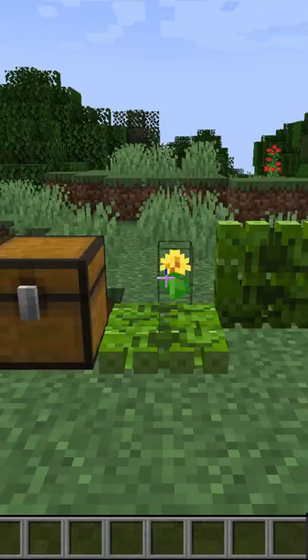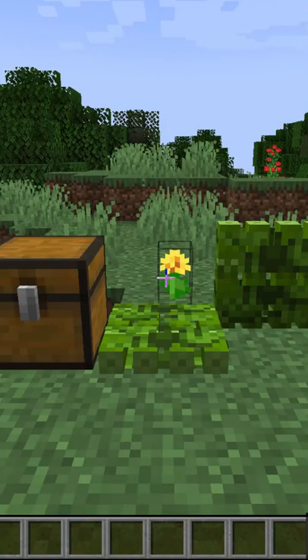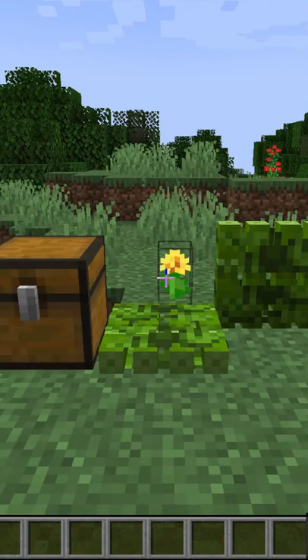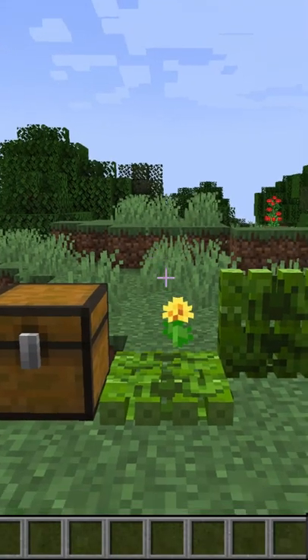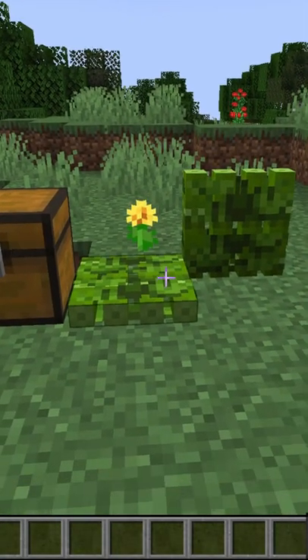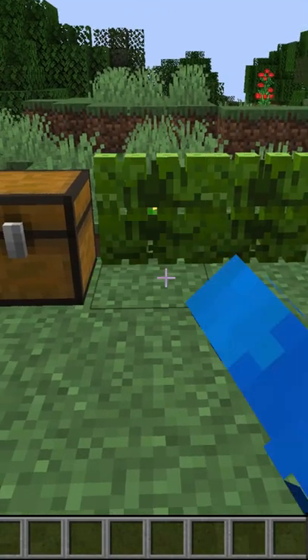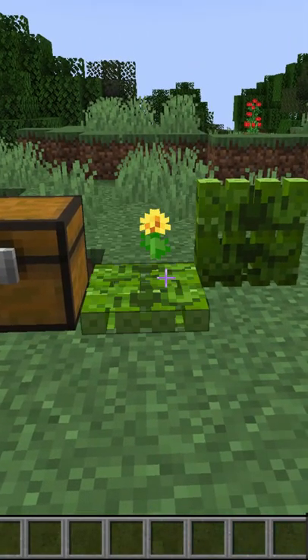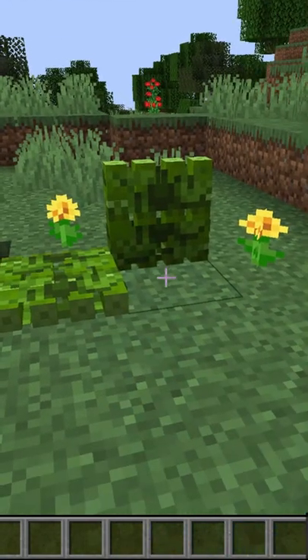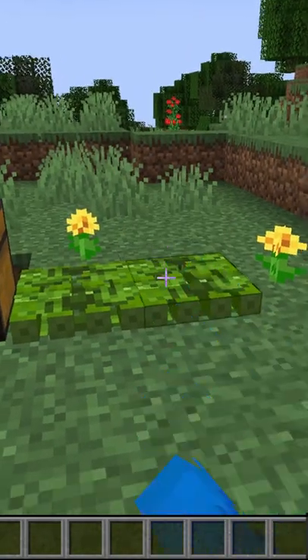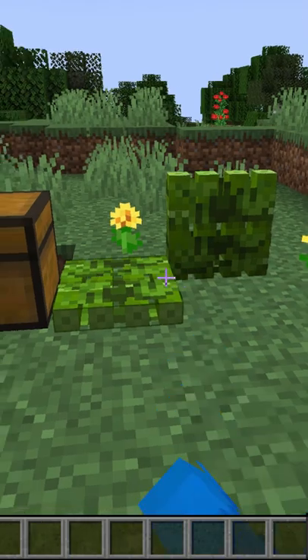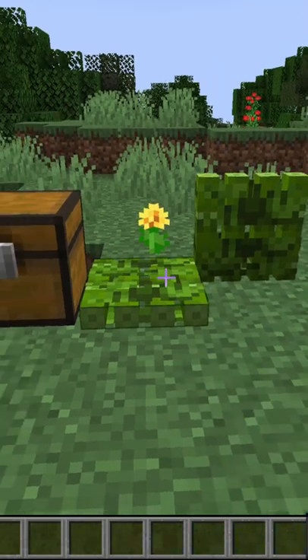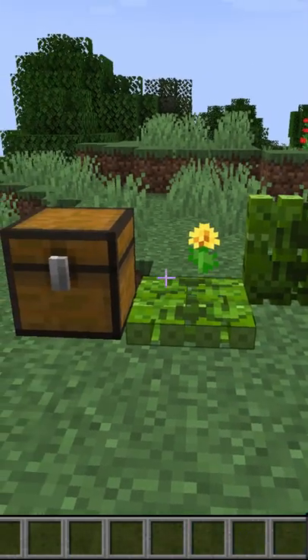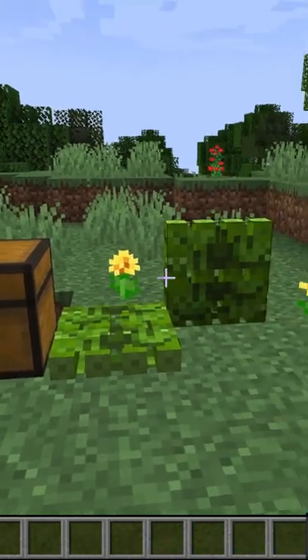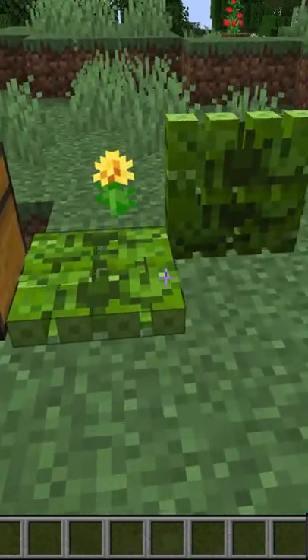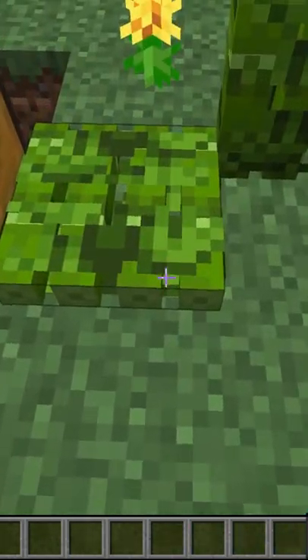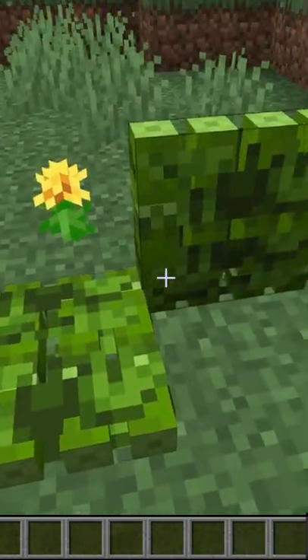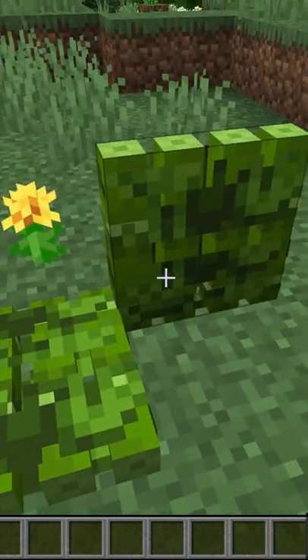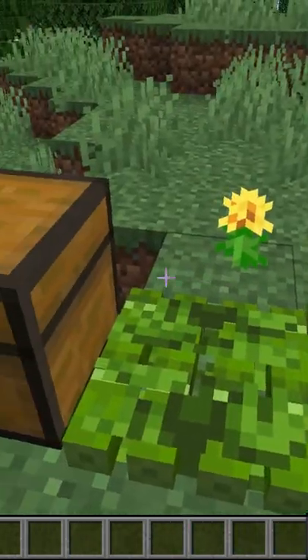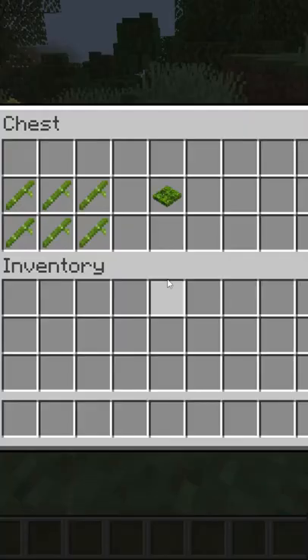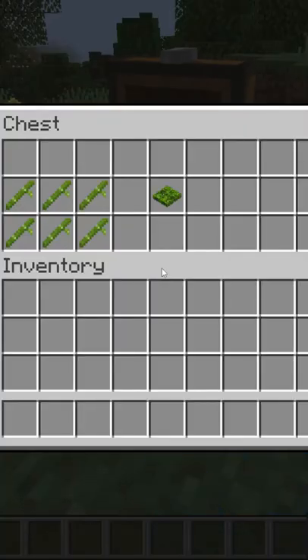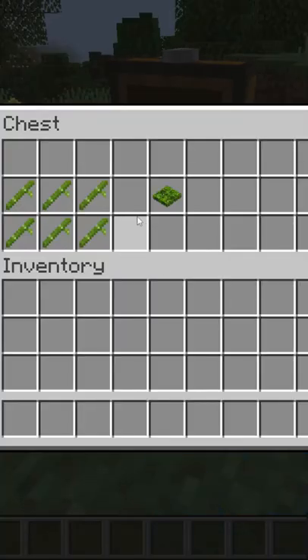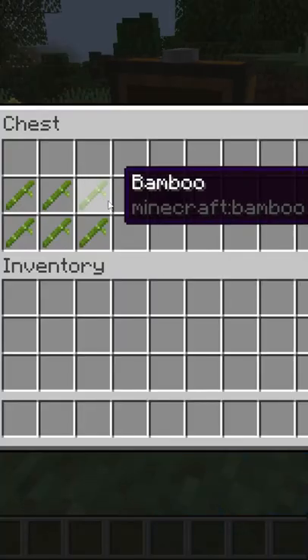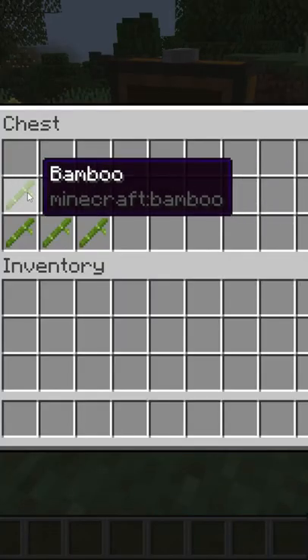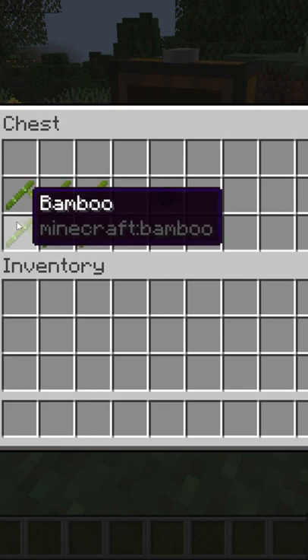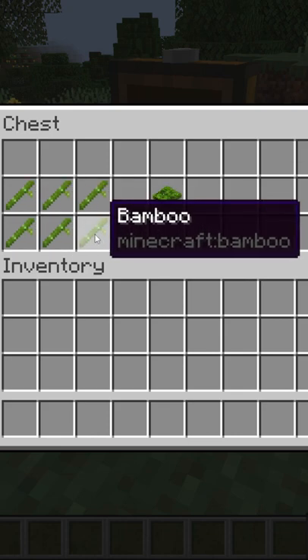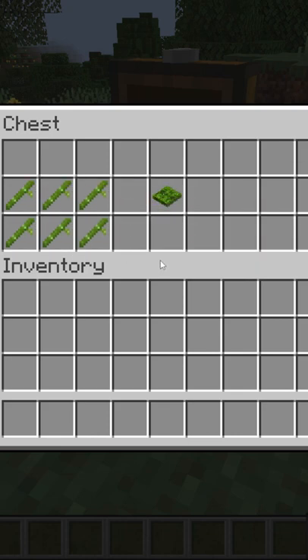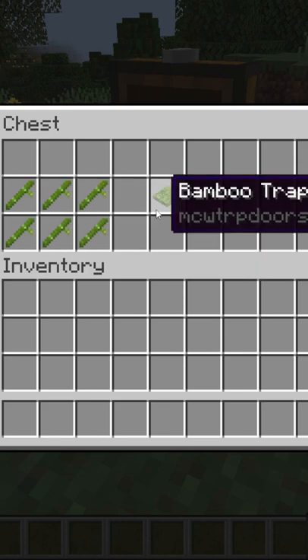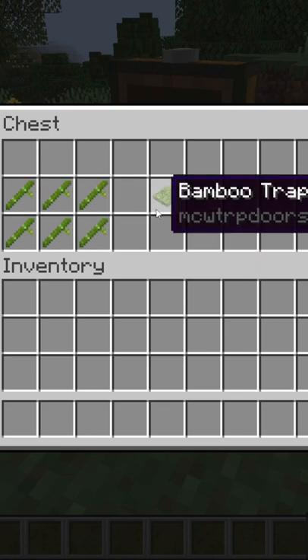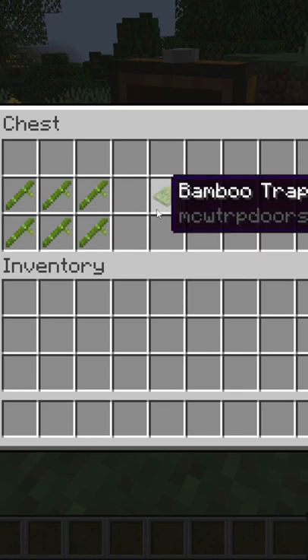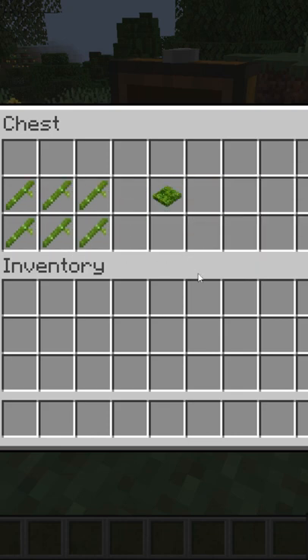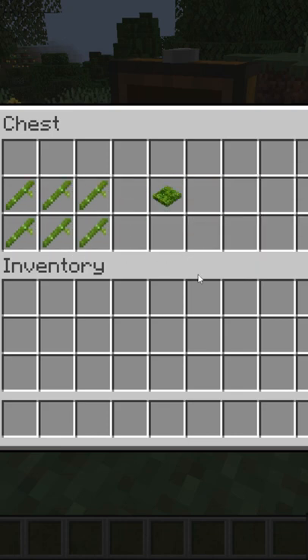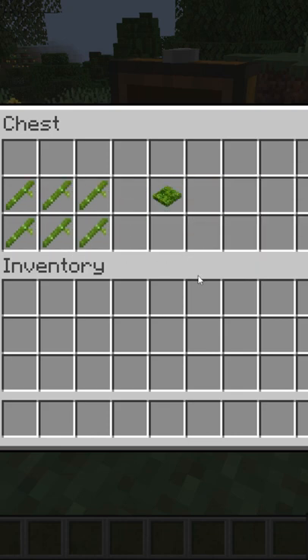First up we have the new bamboo trapdoor. It looks like this, it can be opened or closed as you want. It can be used for decoration purposes, and this is the crafting — you put six bamboo pieces and you have a bamboo trapdoor.